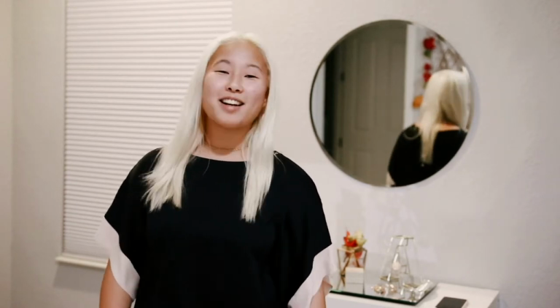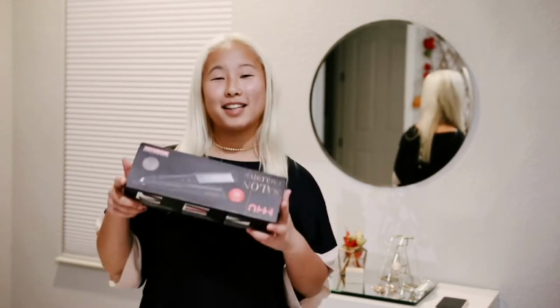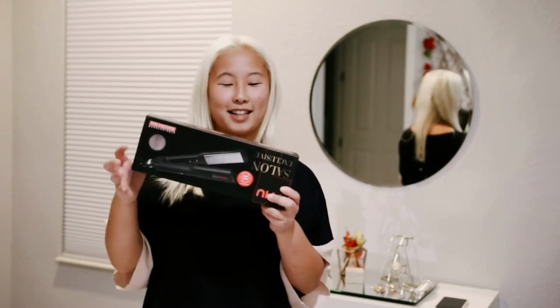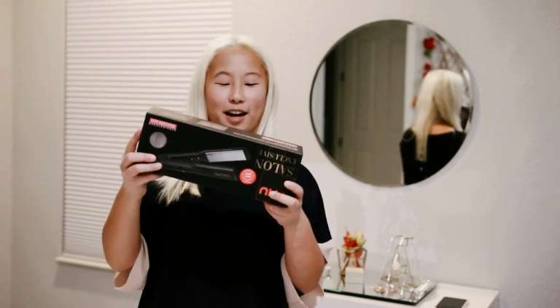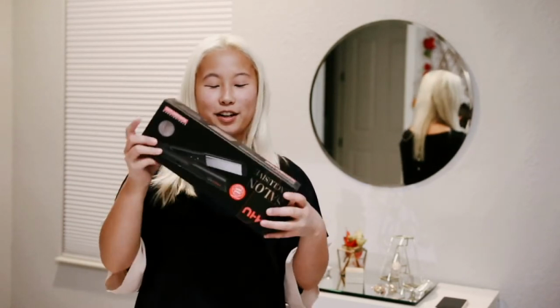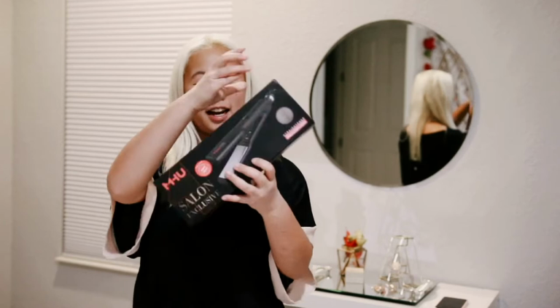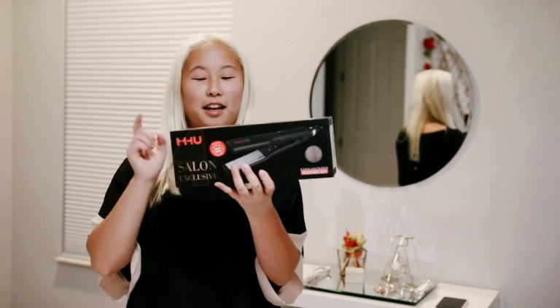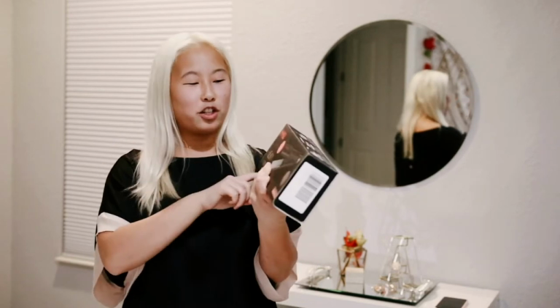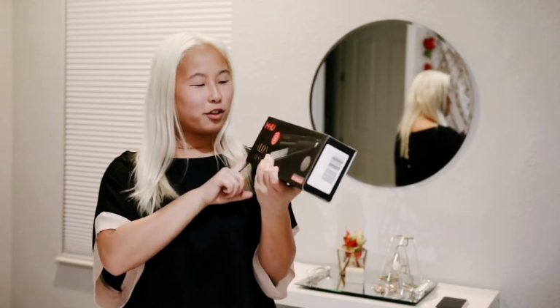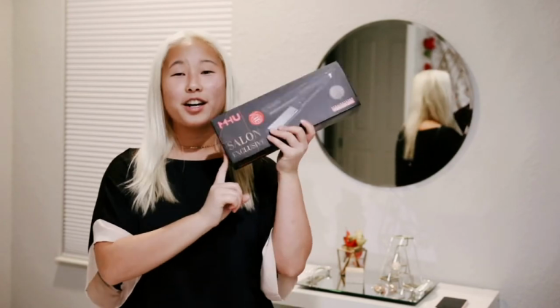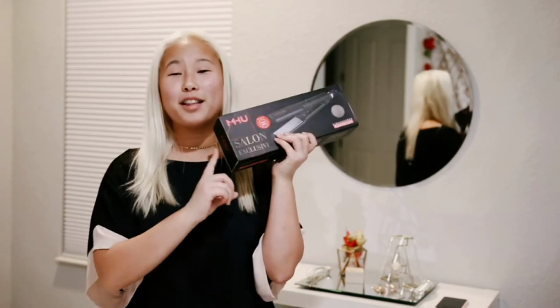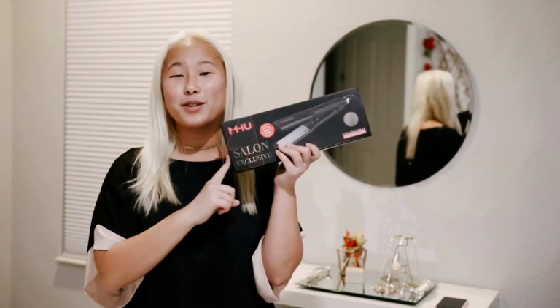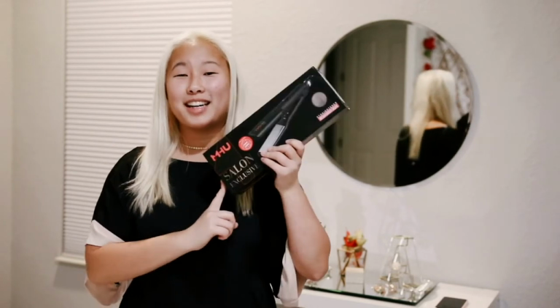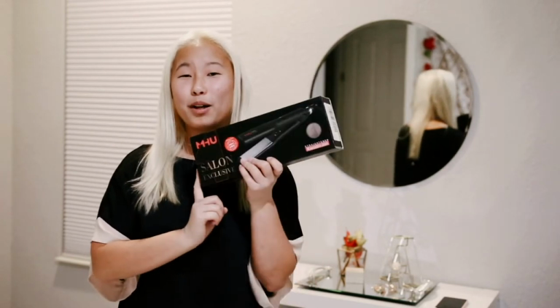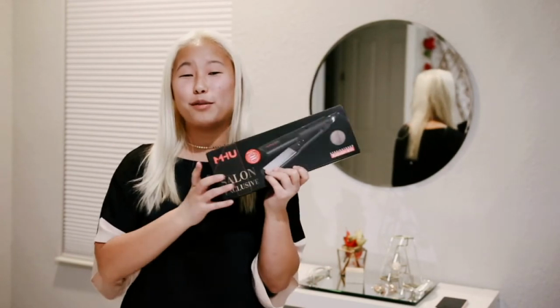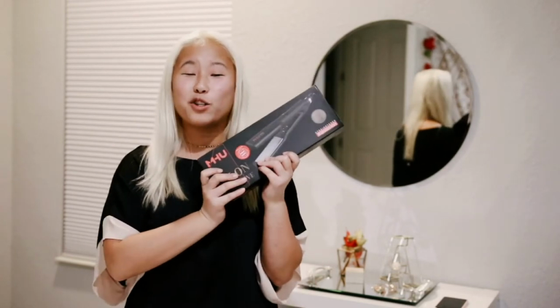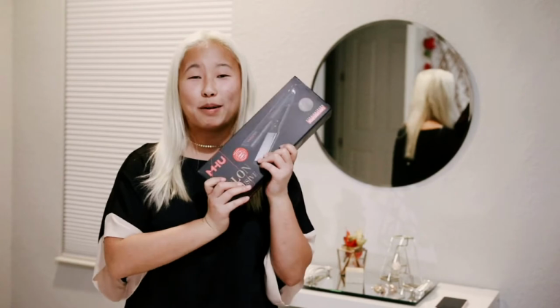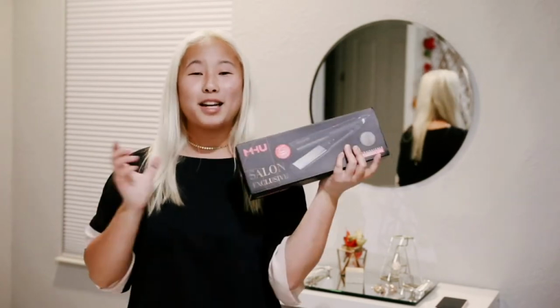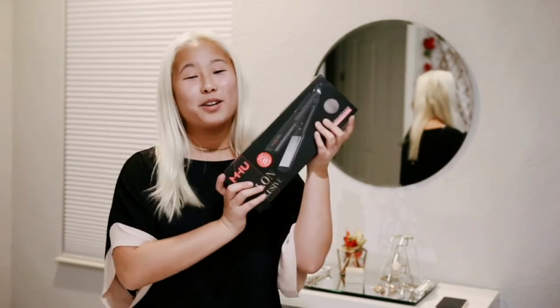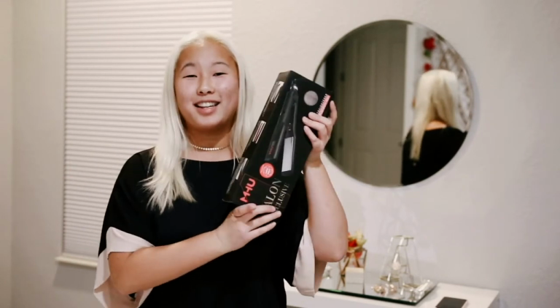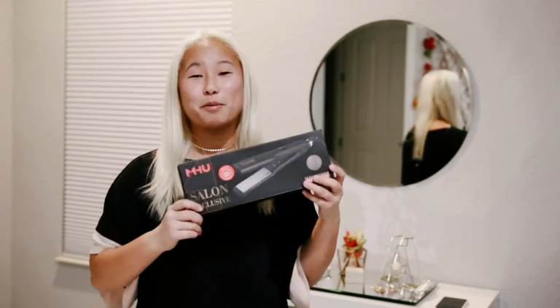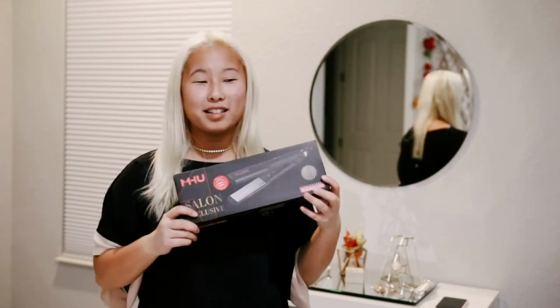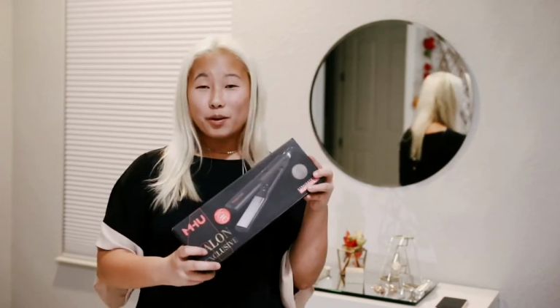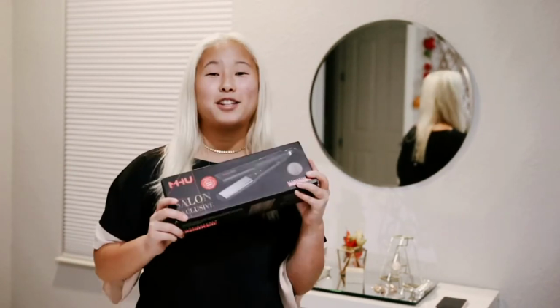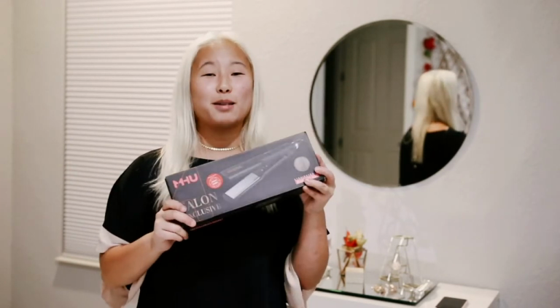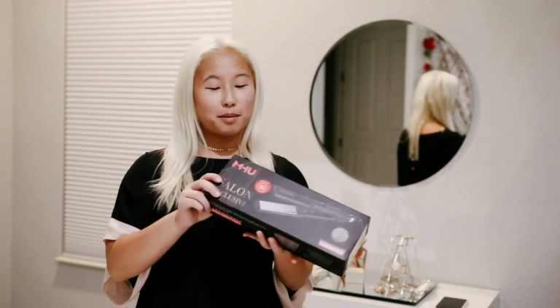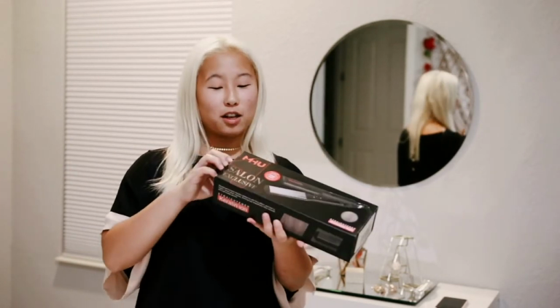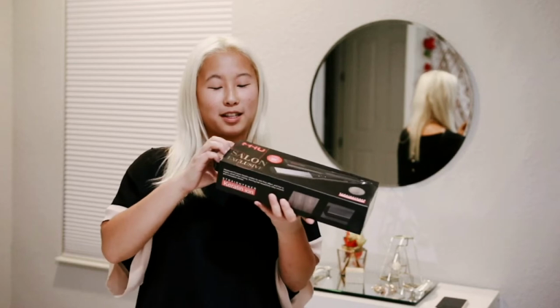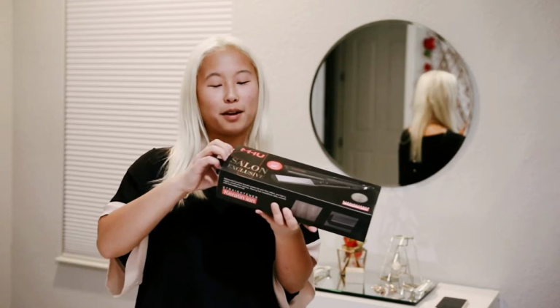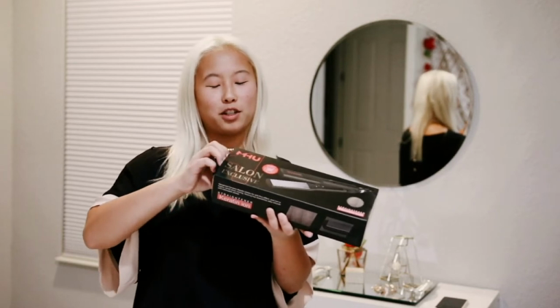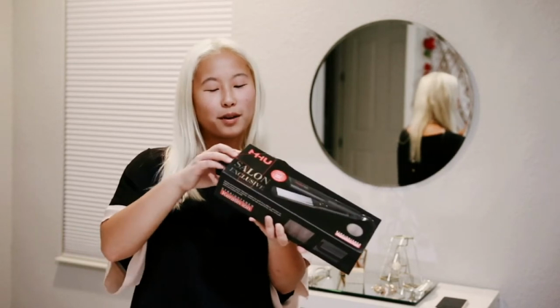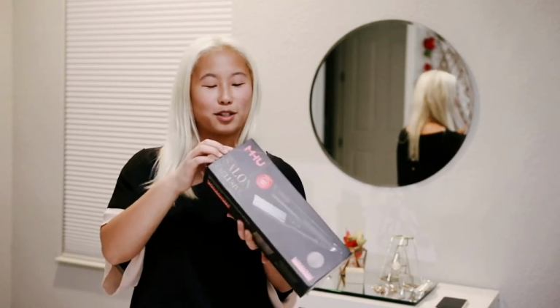Today's product that we are going to be testing out and unboxing is this hair straightener — it is the MHU hair straightener. It will be the first link down below, so if you want to go shop this product make sure to check the description box. They were so kind enough to give this product to me, so today we are going to review it and chat about it.